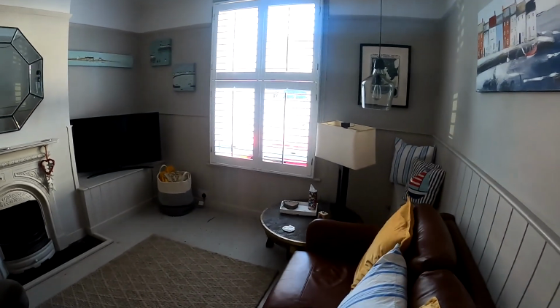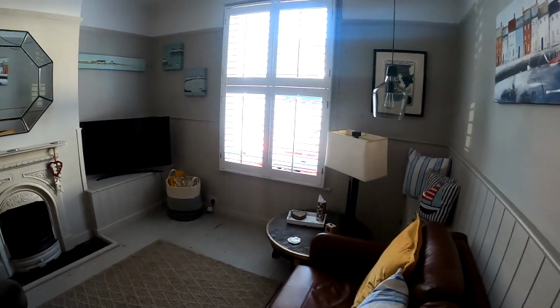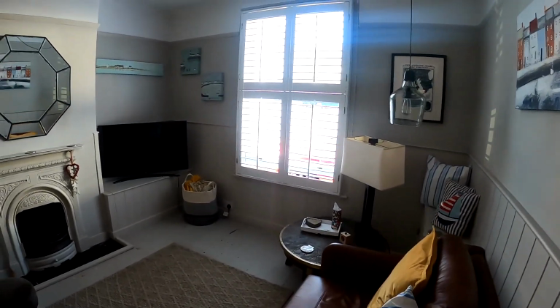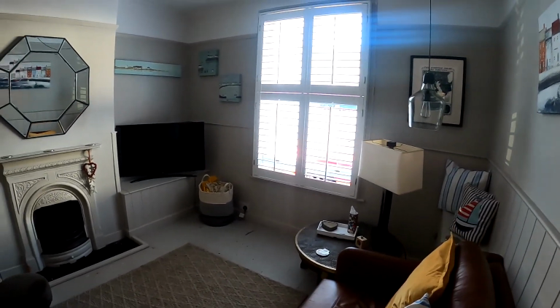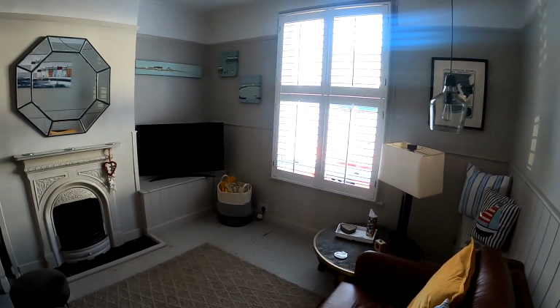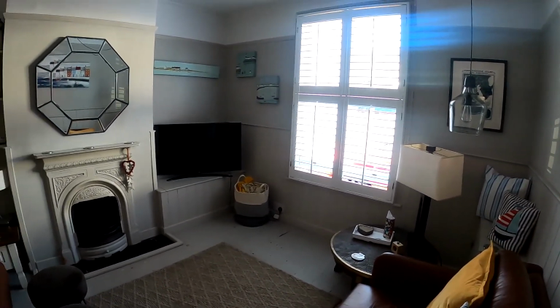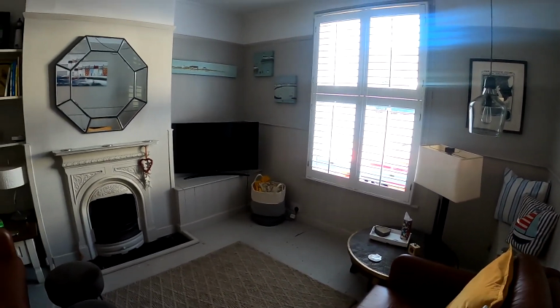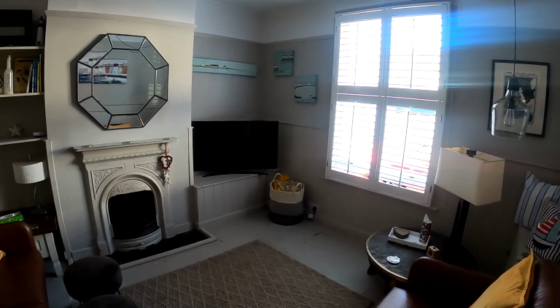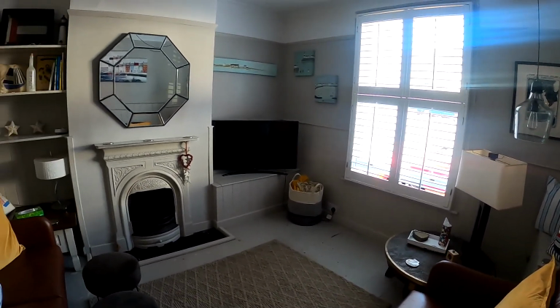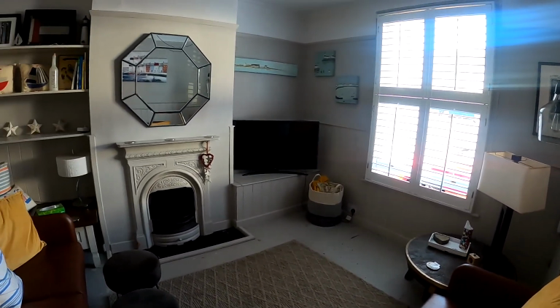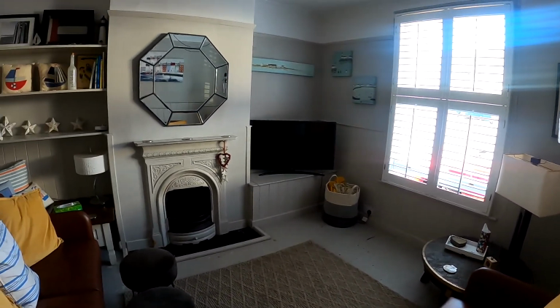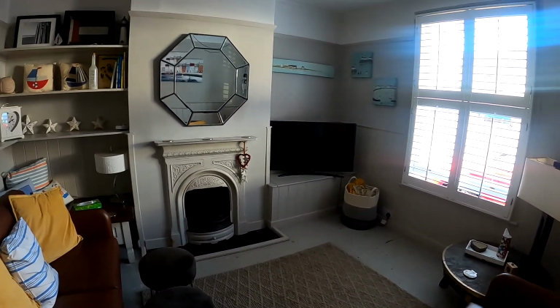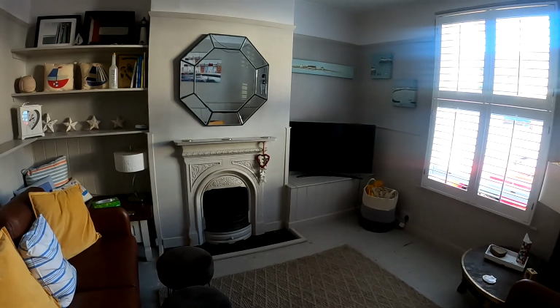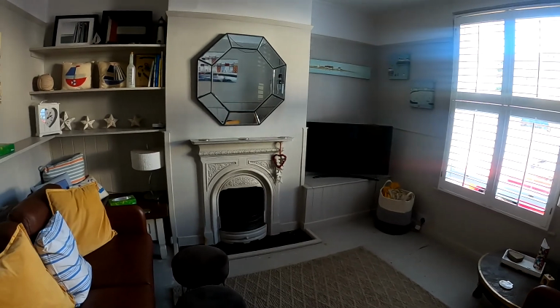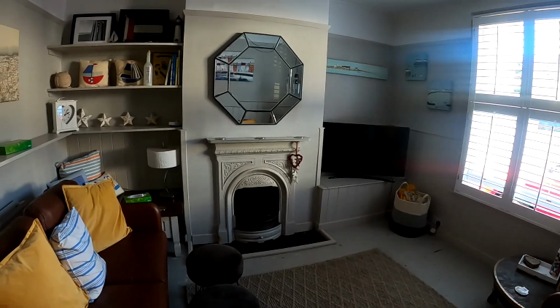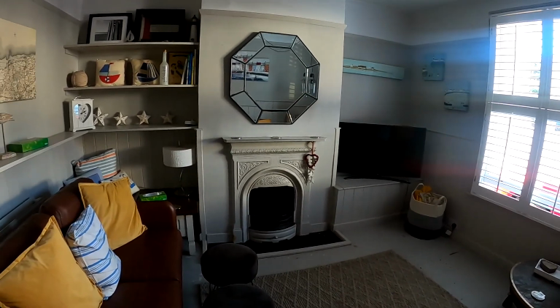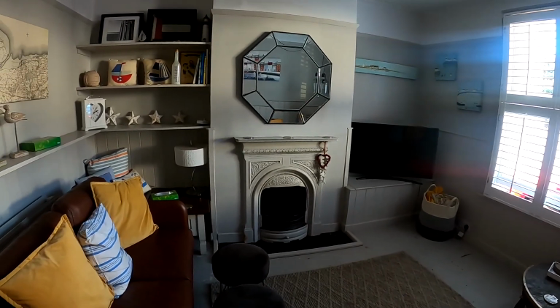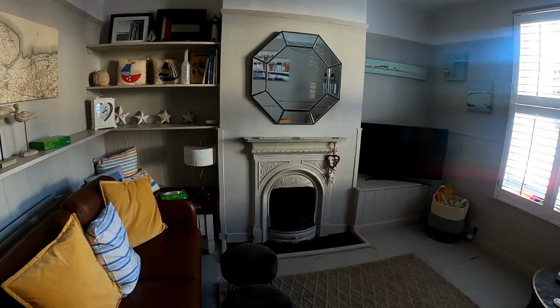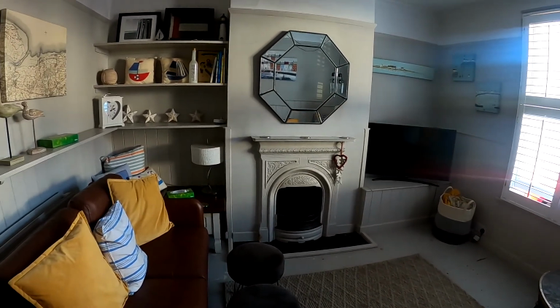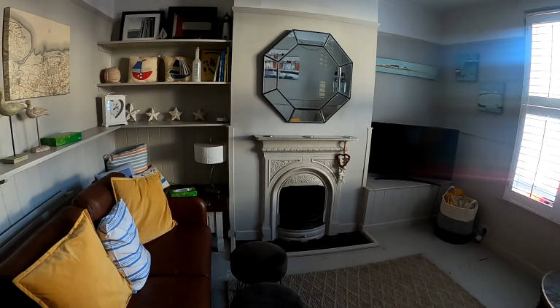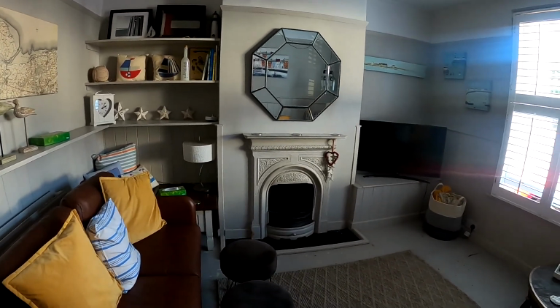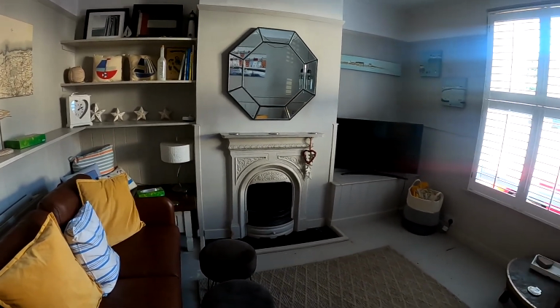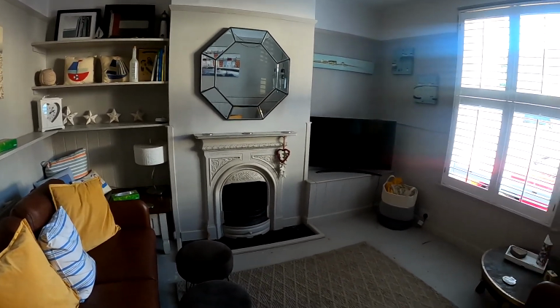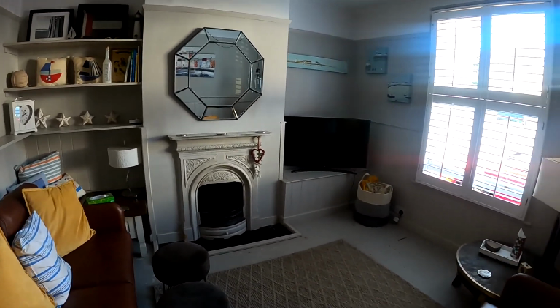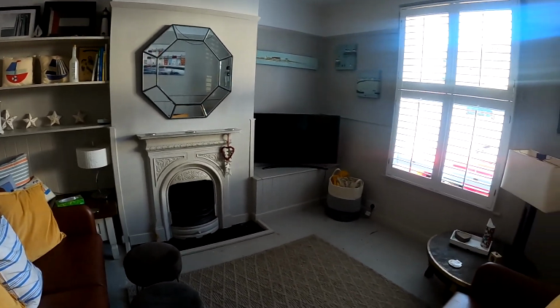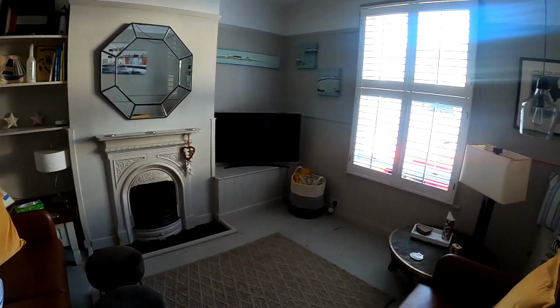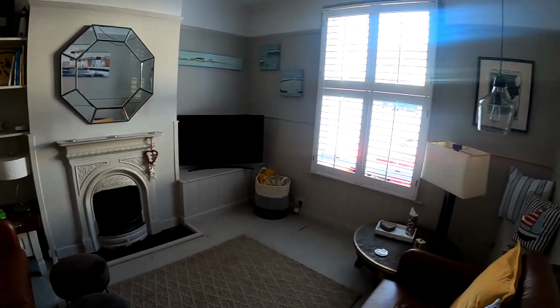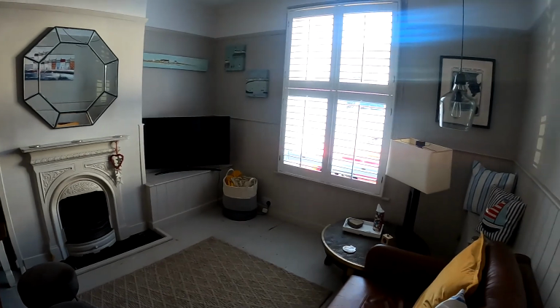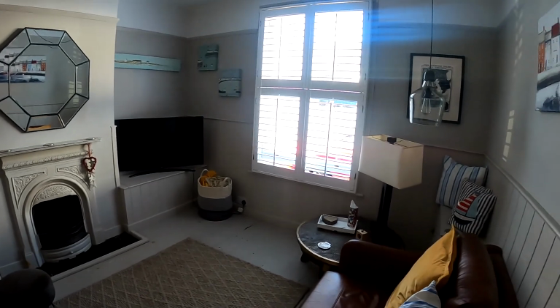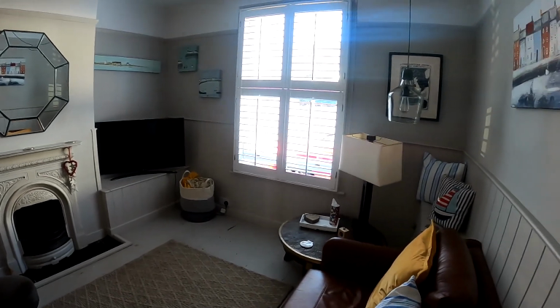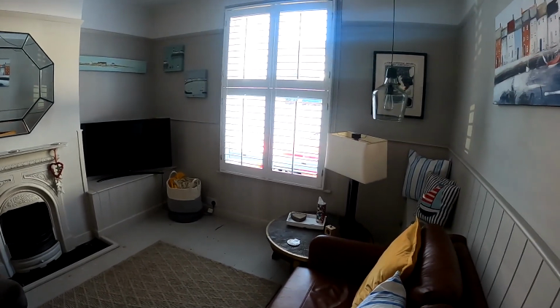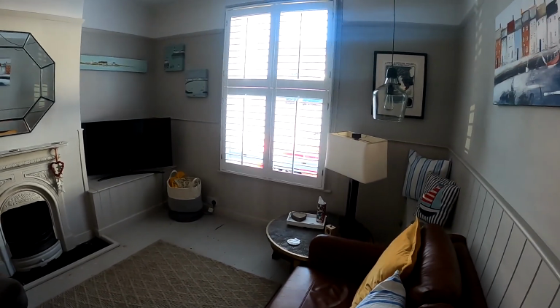Coming straight through into the front reception room, the first thing you notice is that nice big window at the front and of course that feature fireplace forming a focal point of the room.